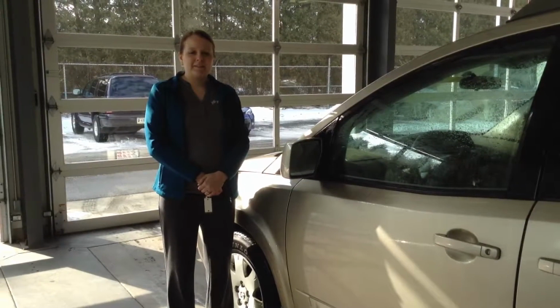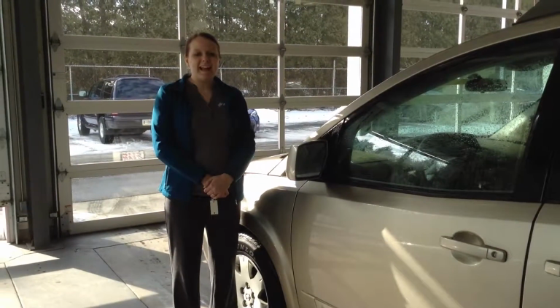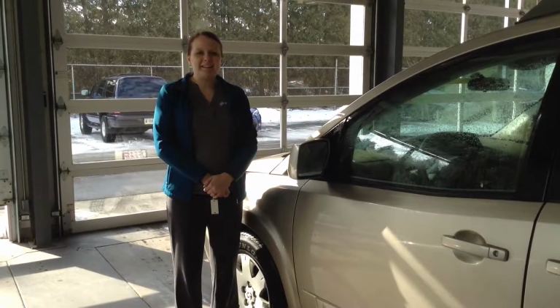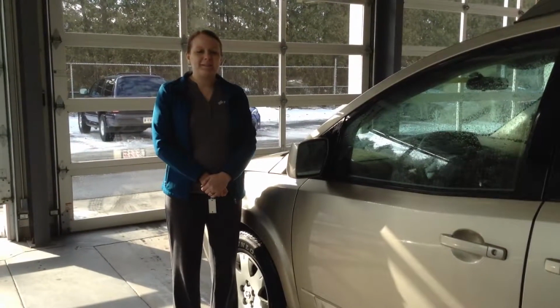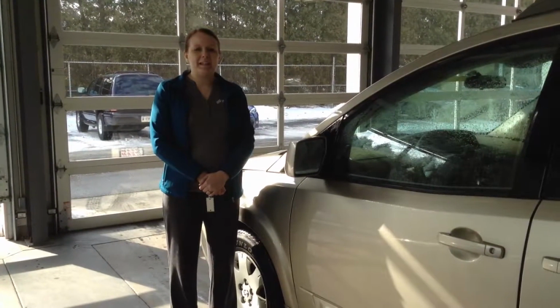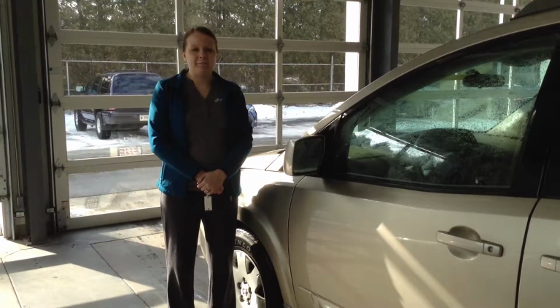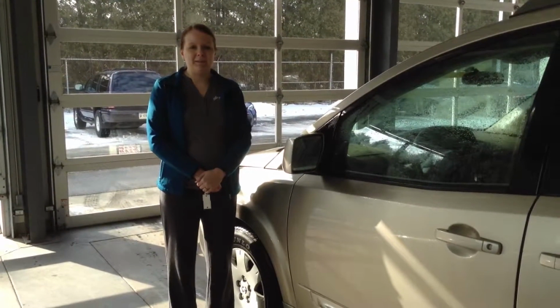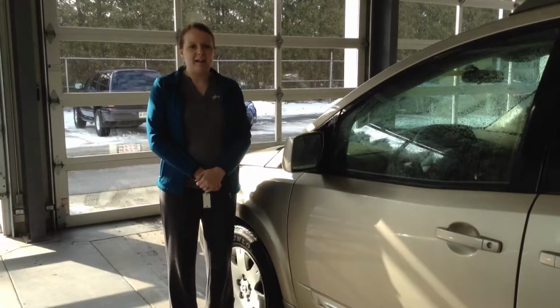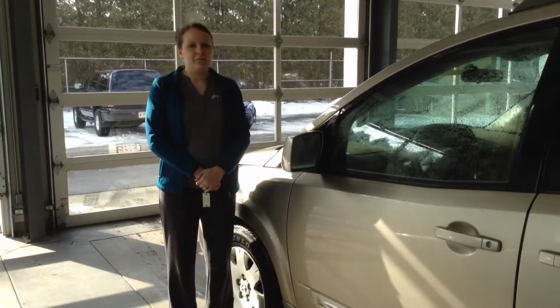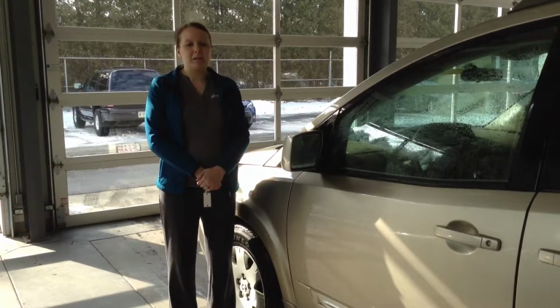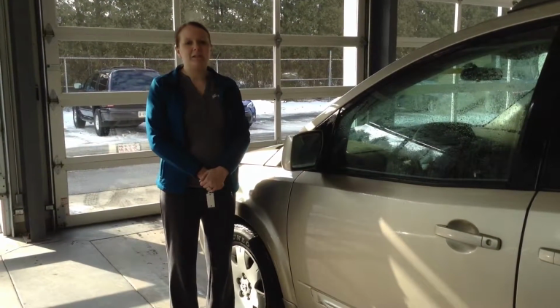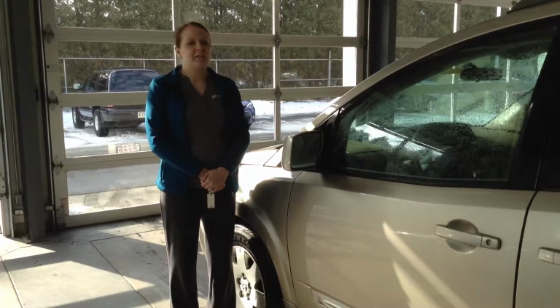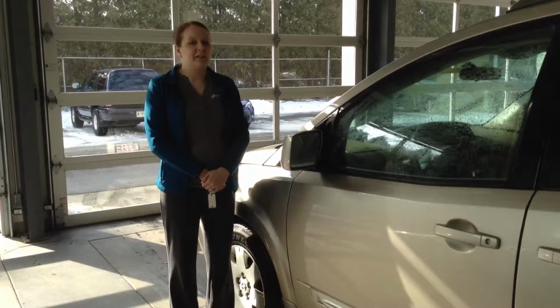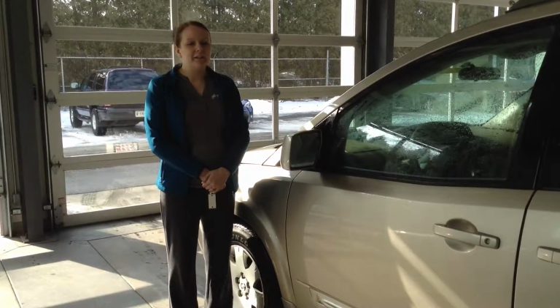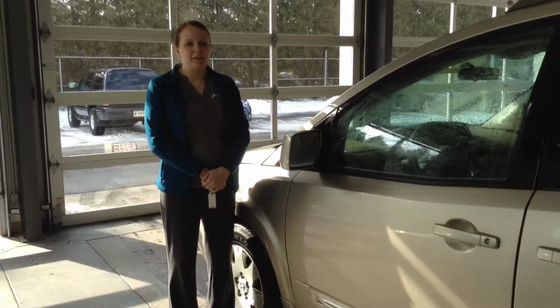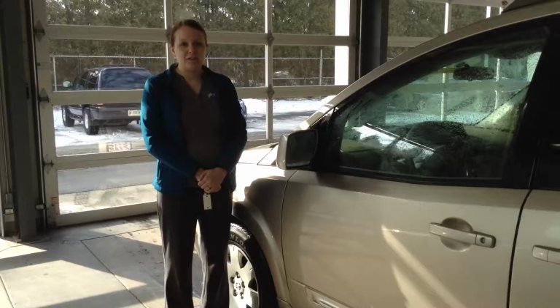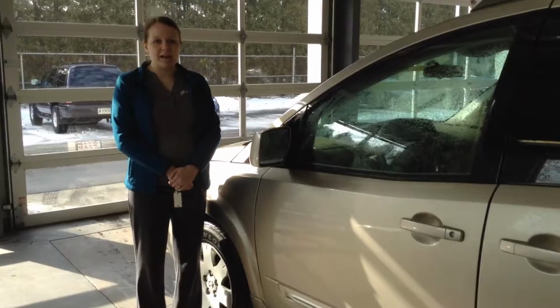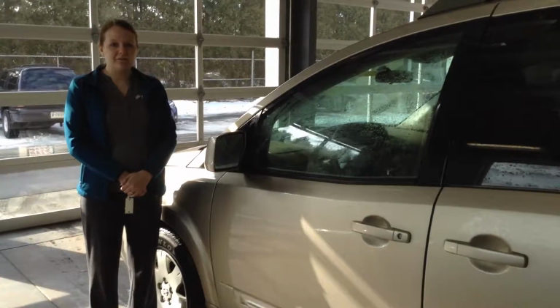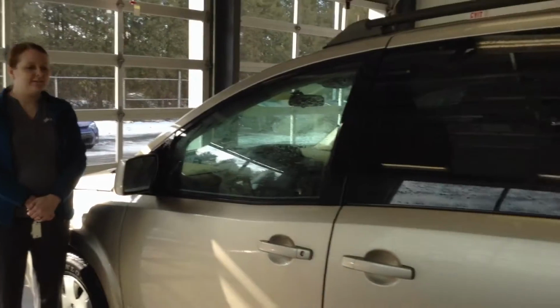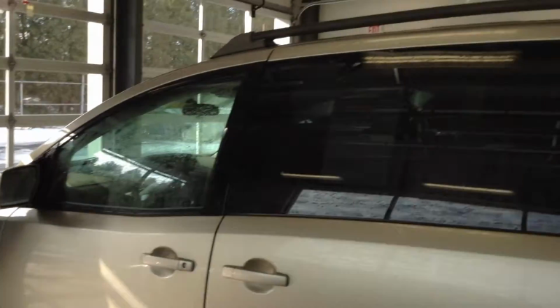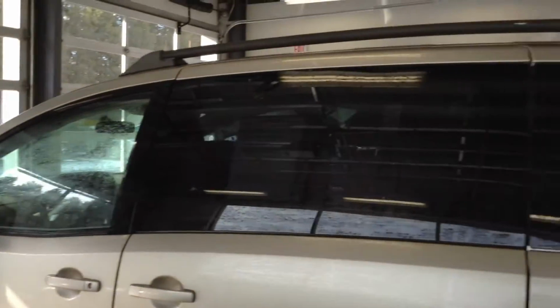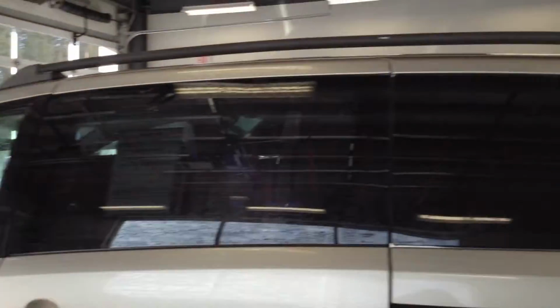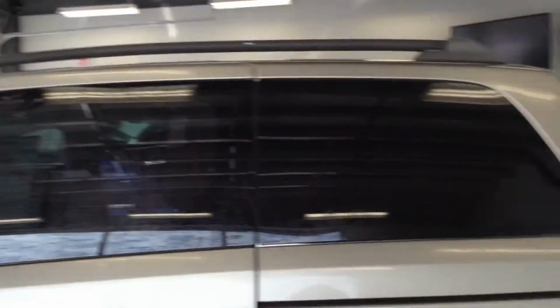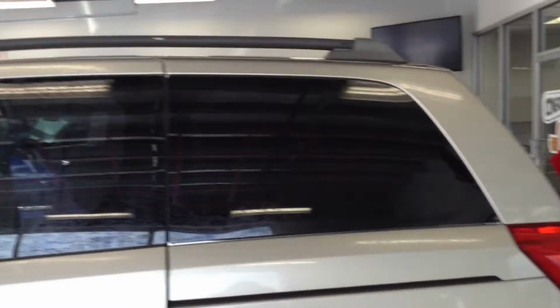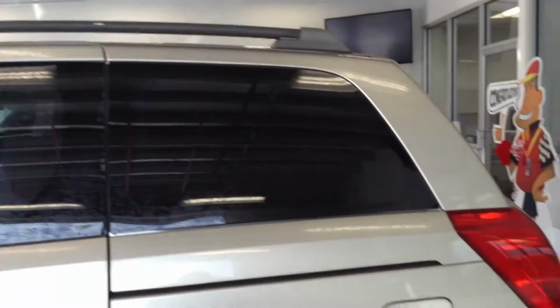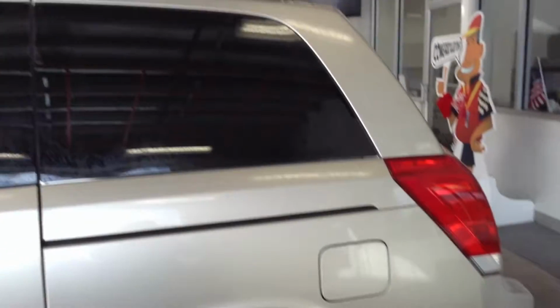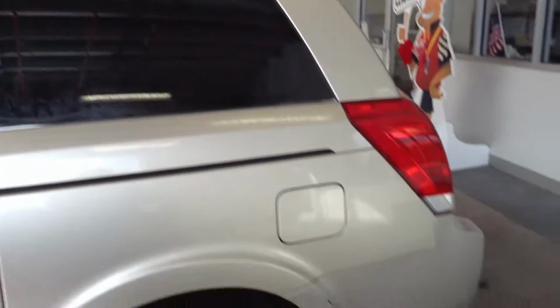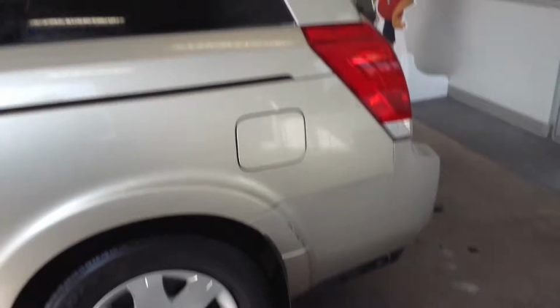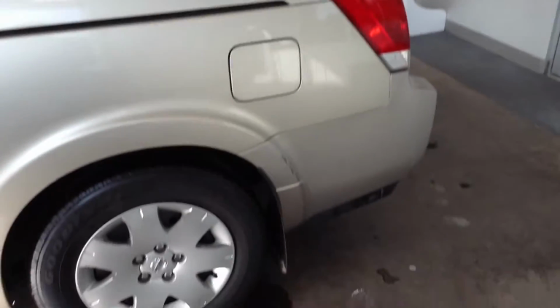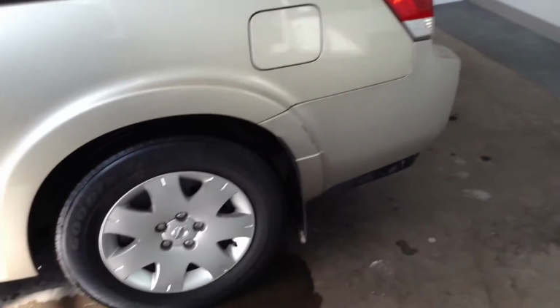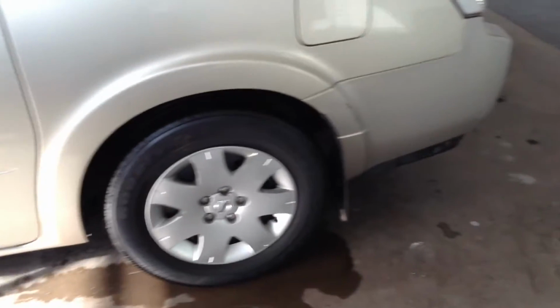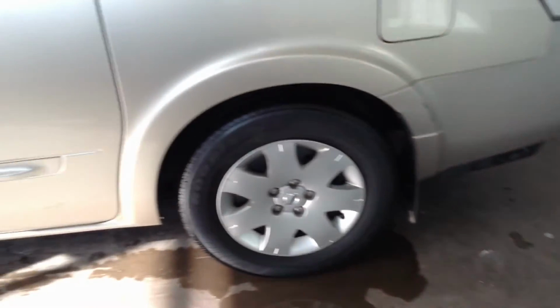Hi, this is Crystal at Team Toyota on Route 41 in Shererville. I'm here to show you this 2005 Nissan Quest, just under 140,000 miles.